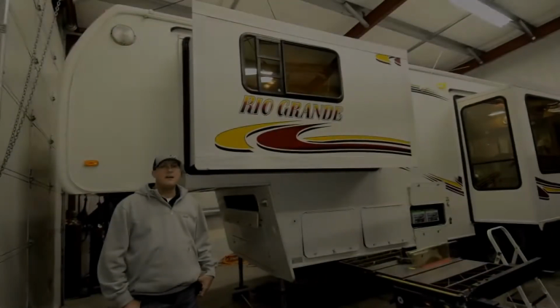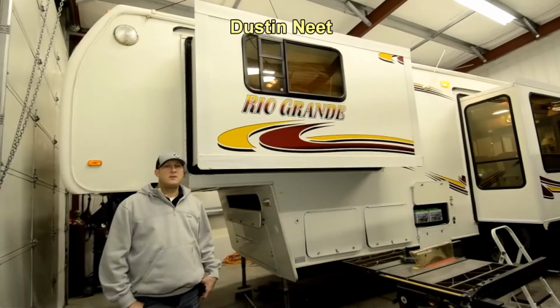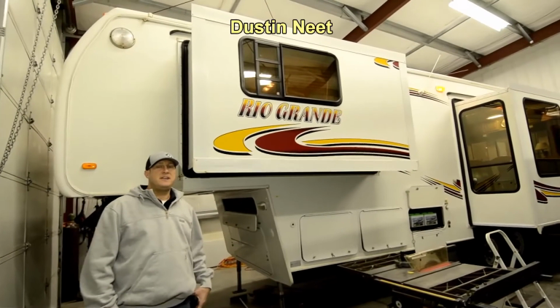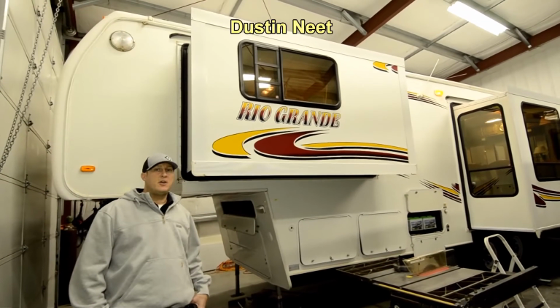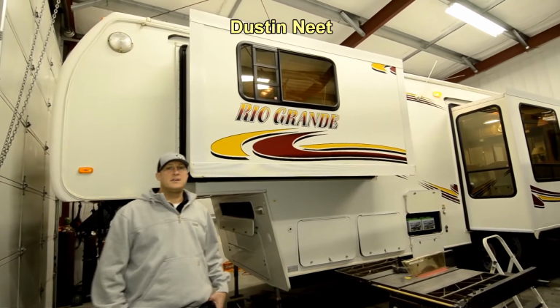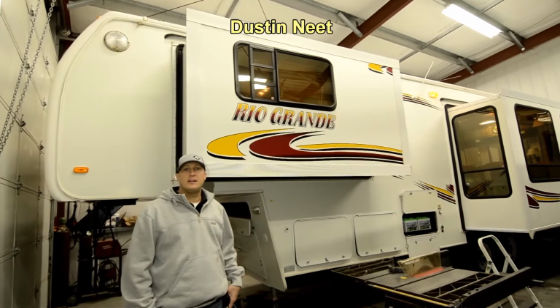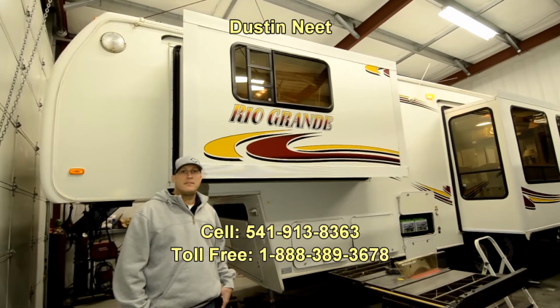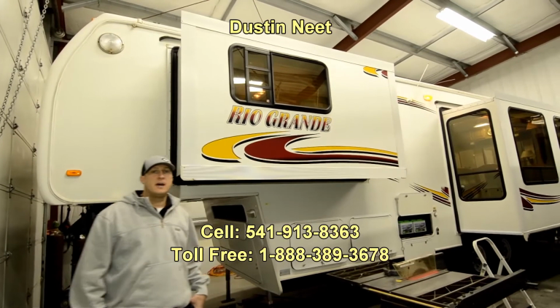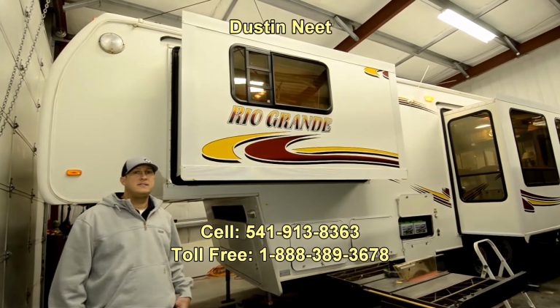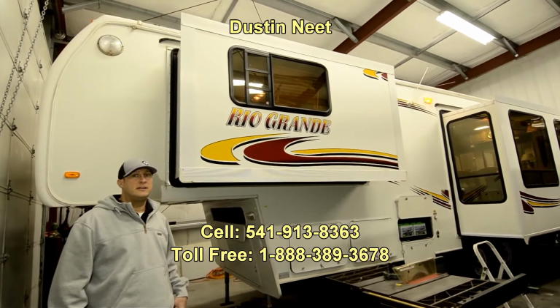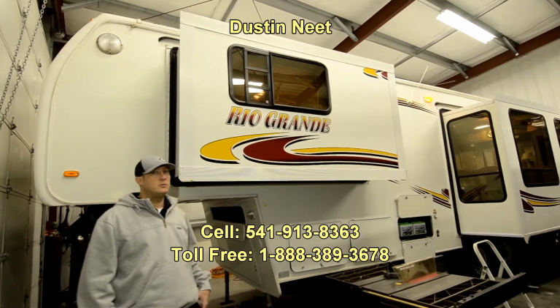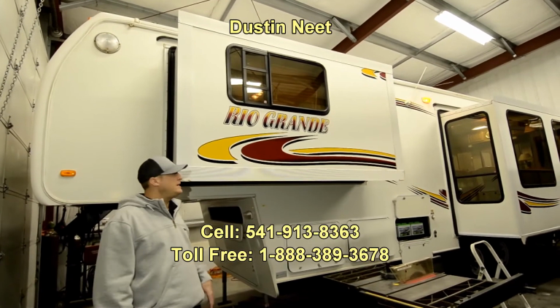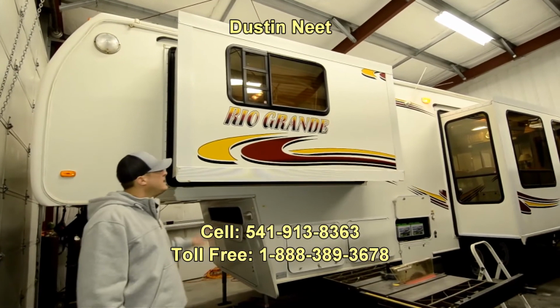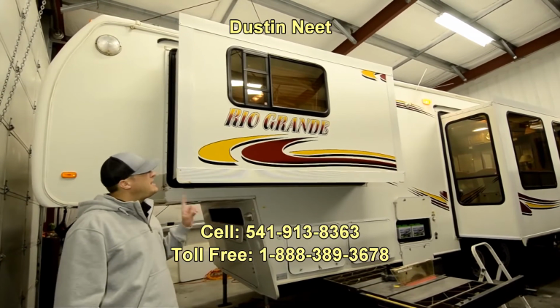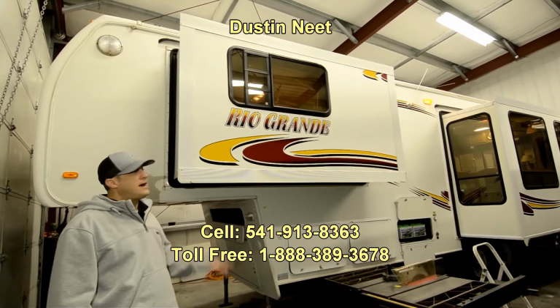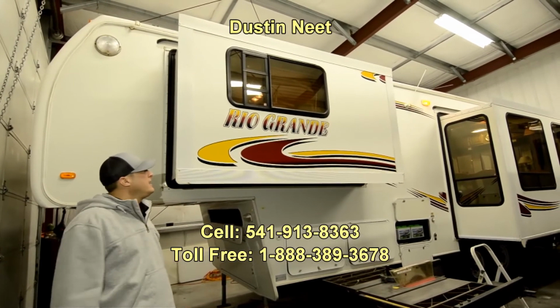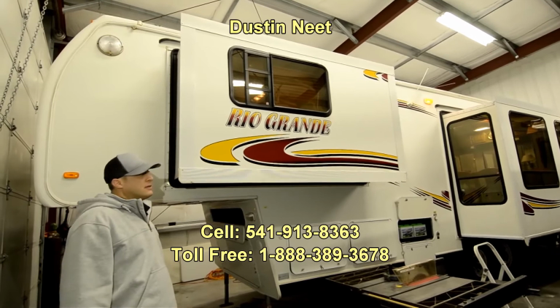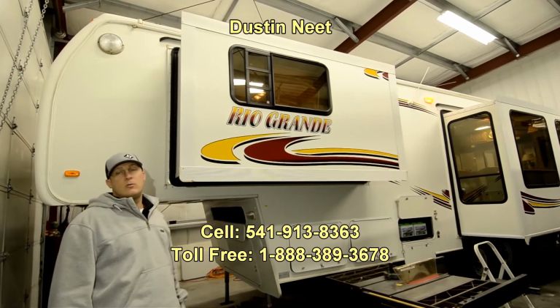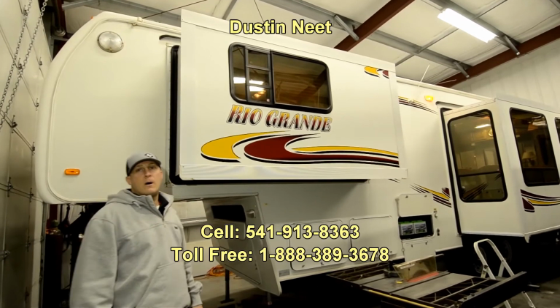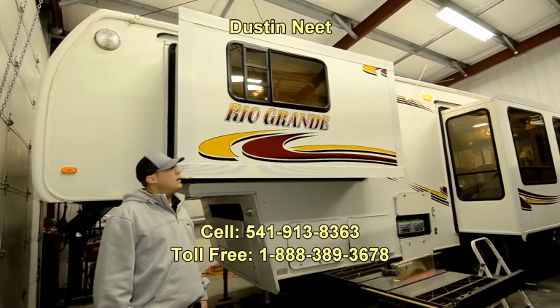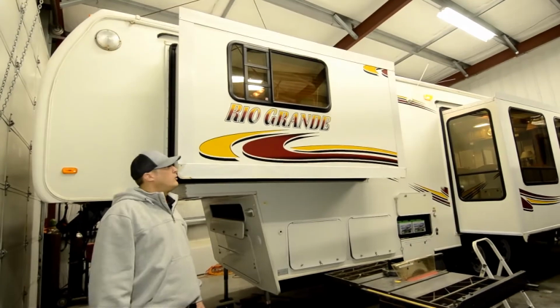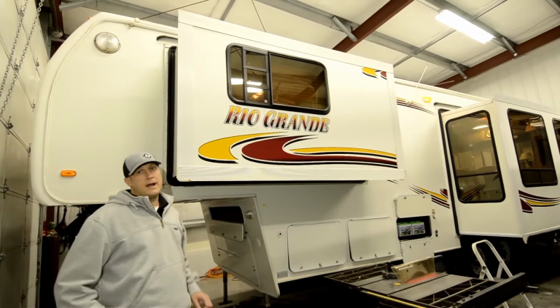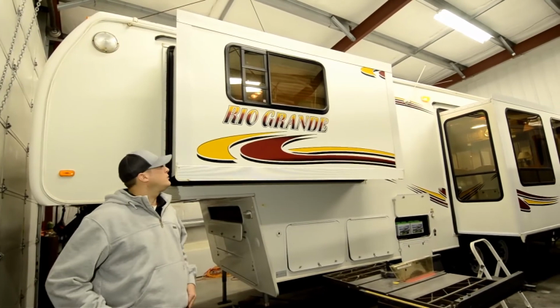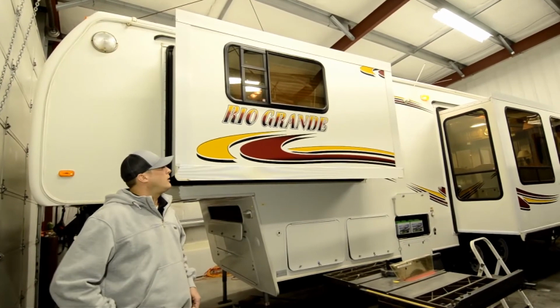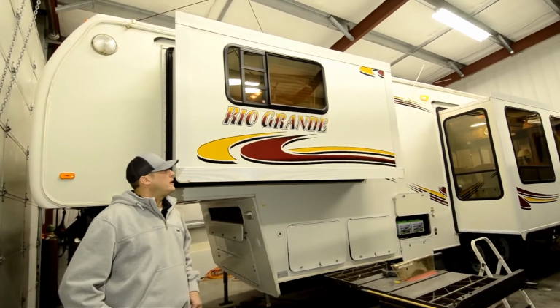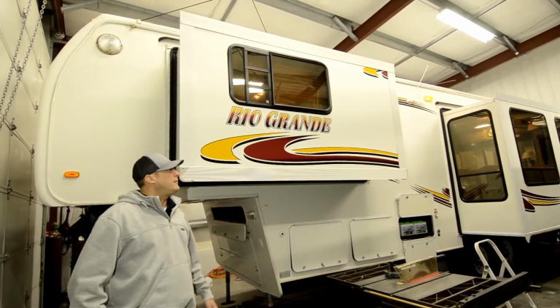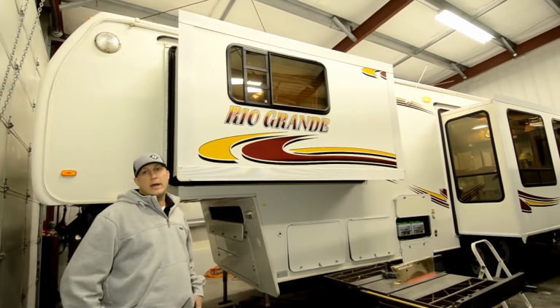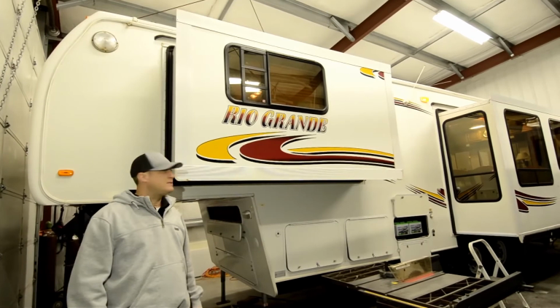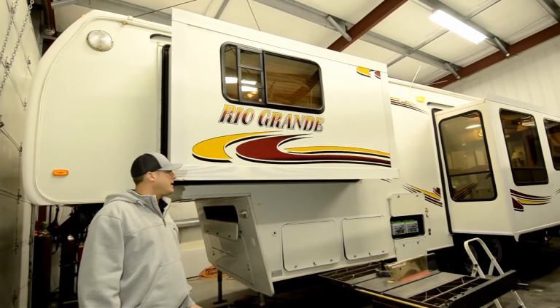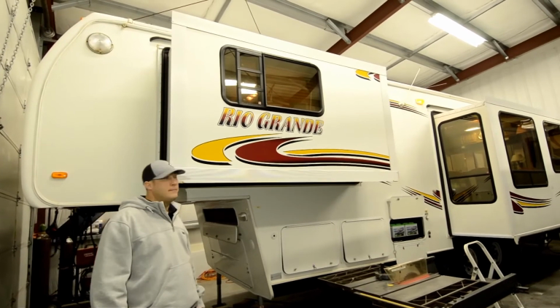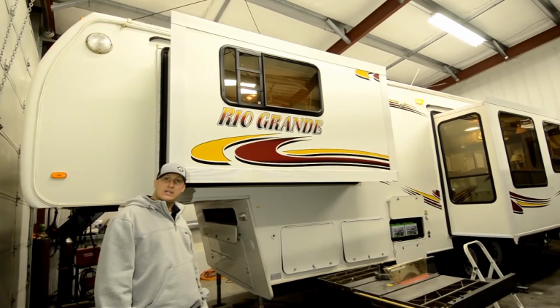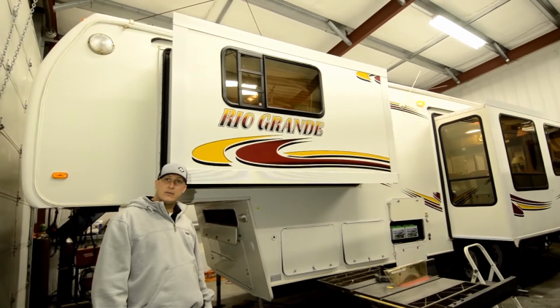Hi folks, Dustin Neat here, rvsalesoforegon.com. Thanks for stopping in to take a look at this really nice 99. It's a 31RL model, rear lounge, Rio Grande by Neuway — the same company that builds the Hitchhiker fifth wheels.